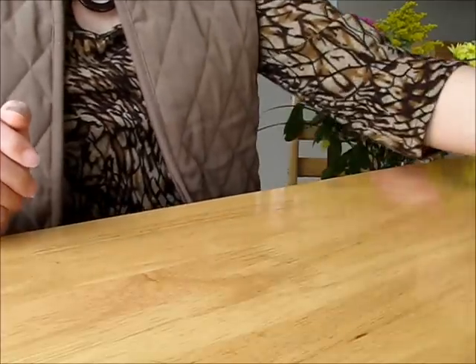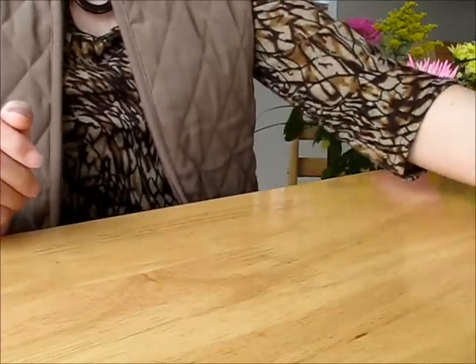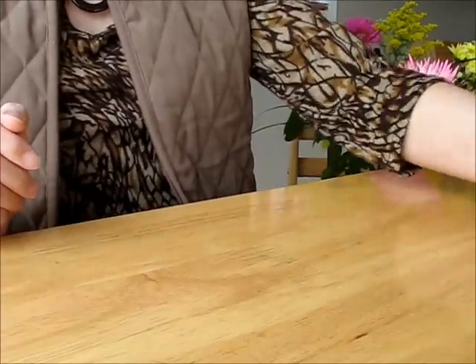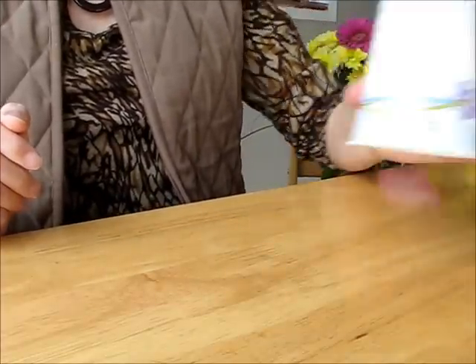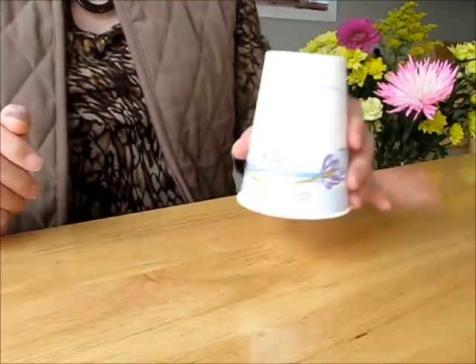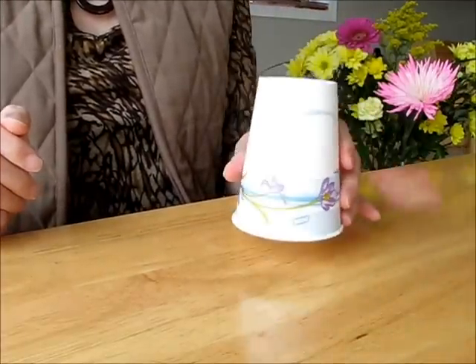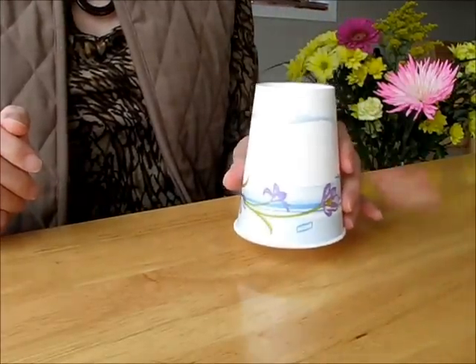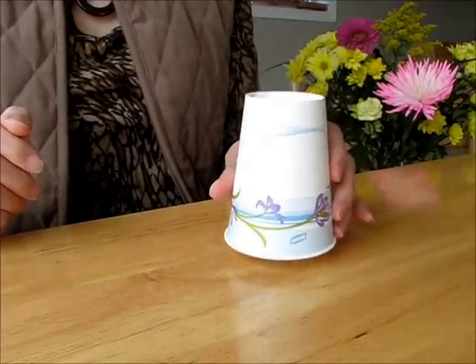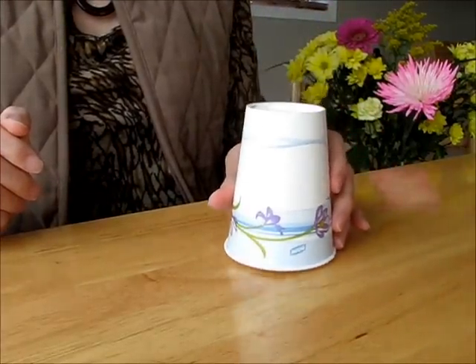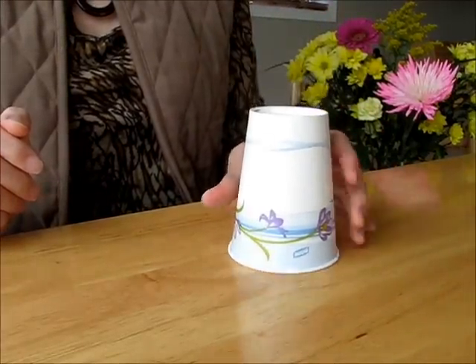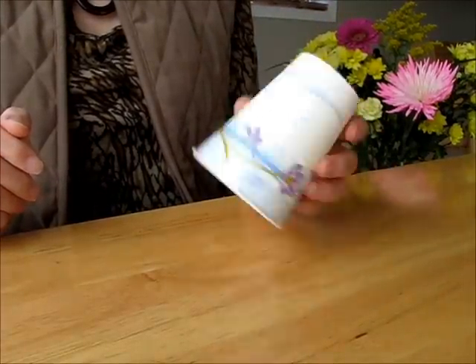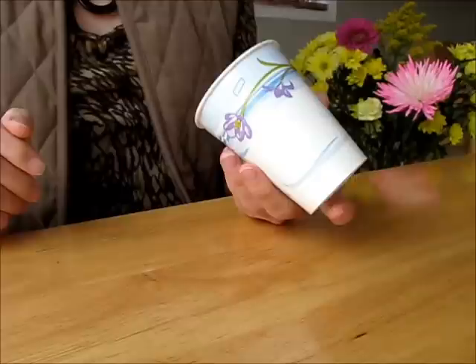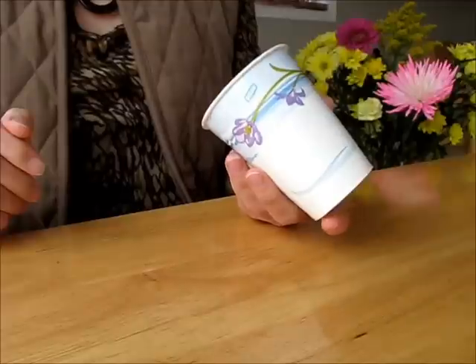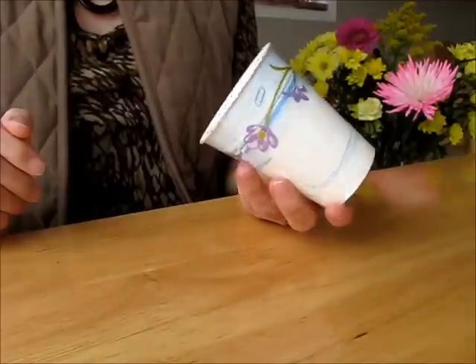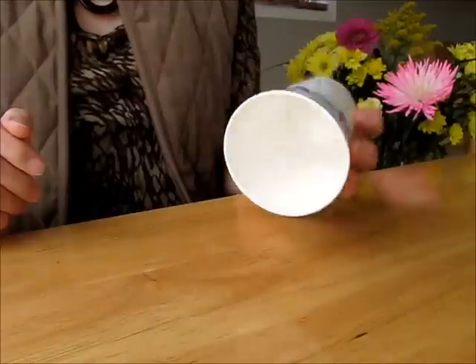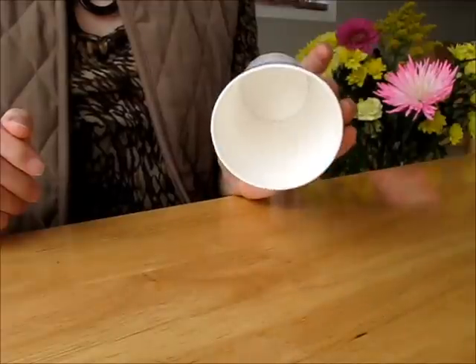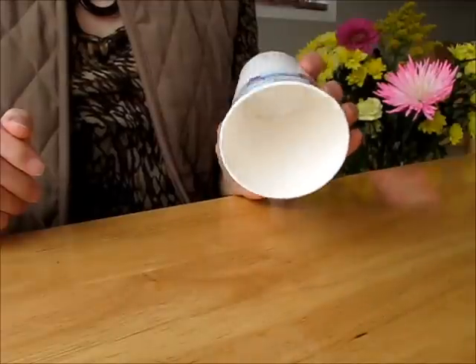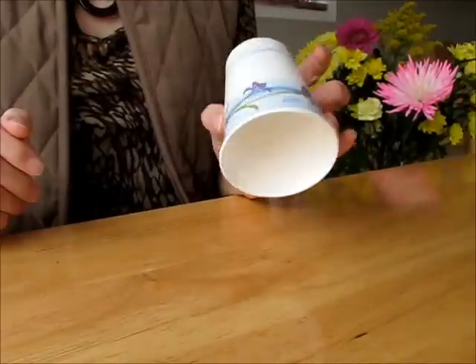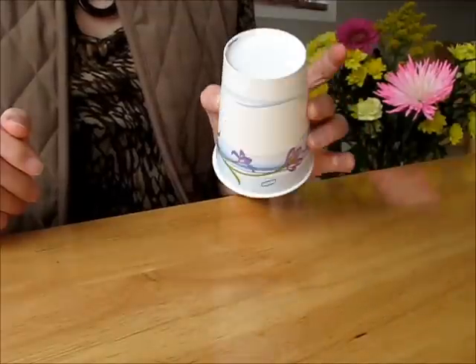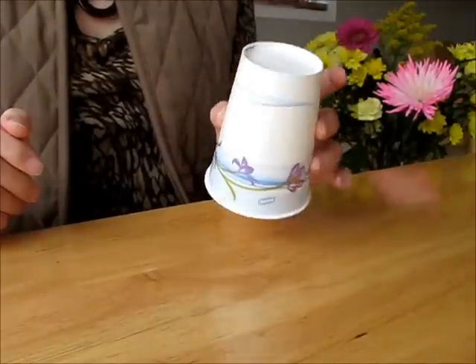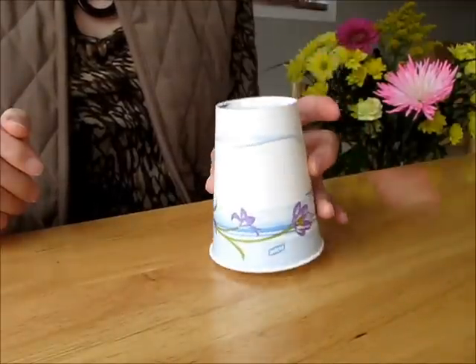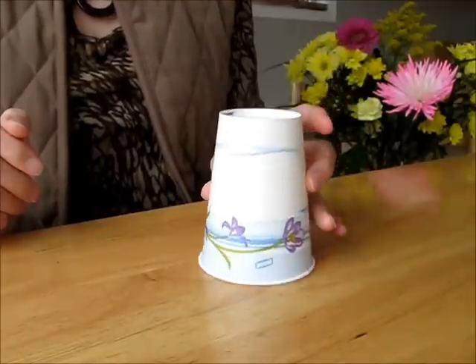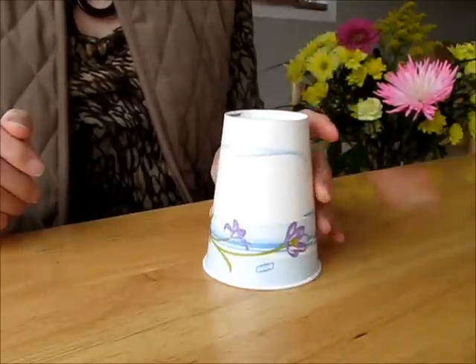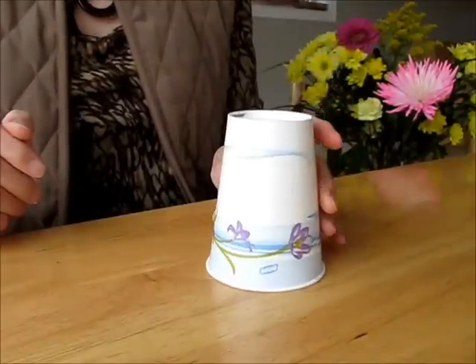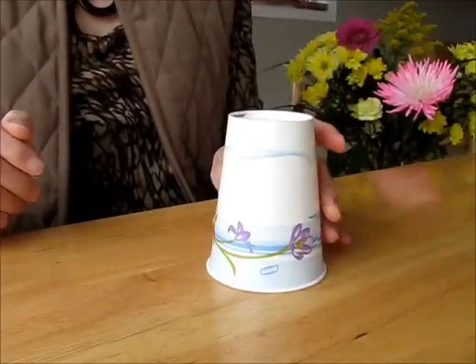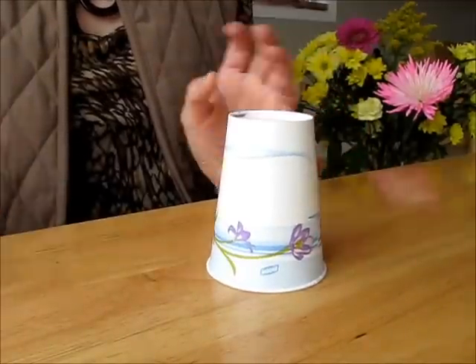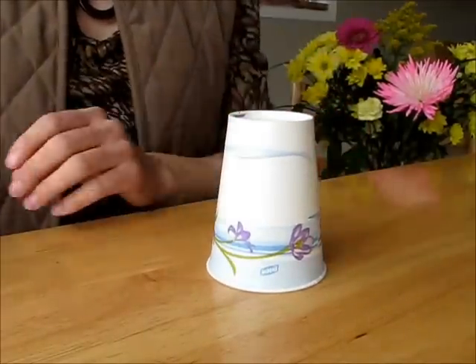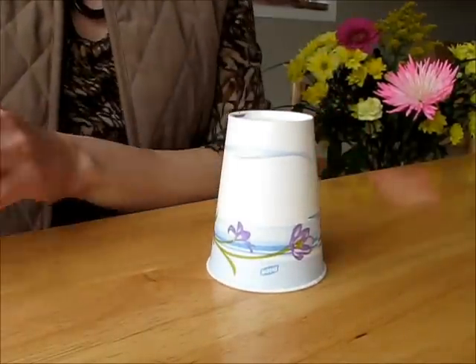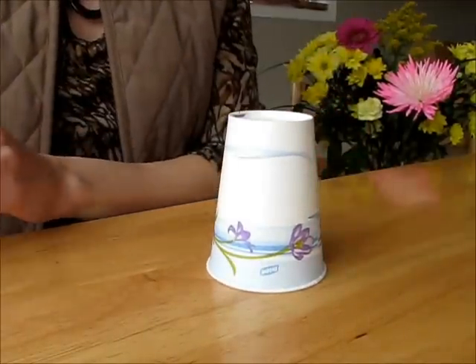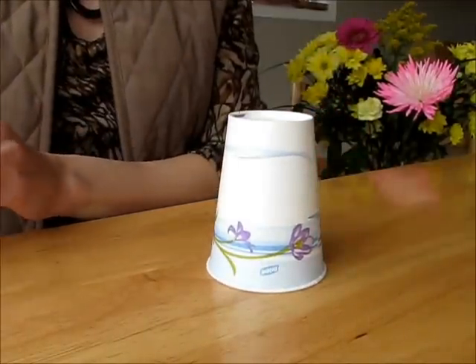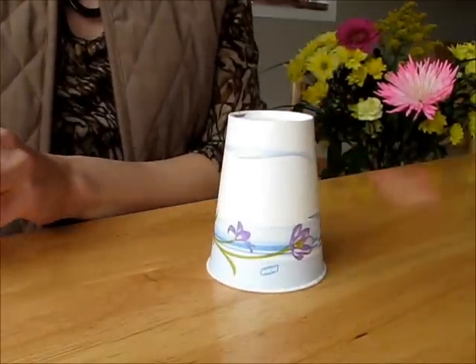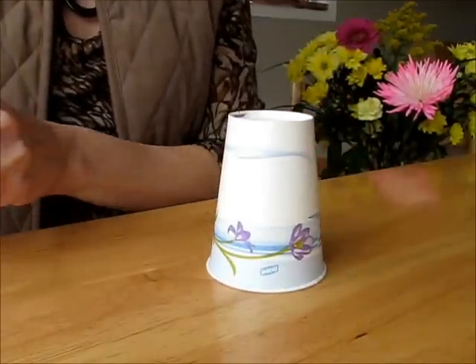Hello everyone! Curious what that is? This is a paper cup and we'll turn it into a fun character.